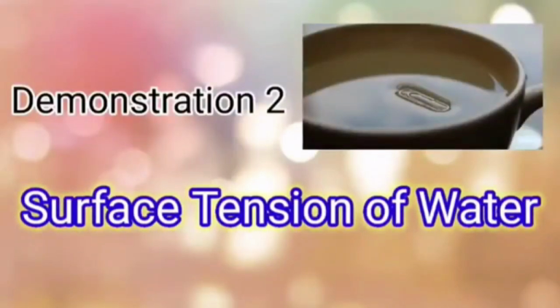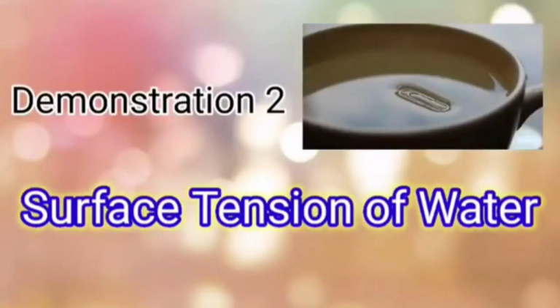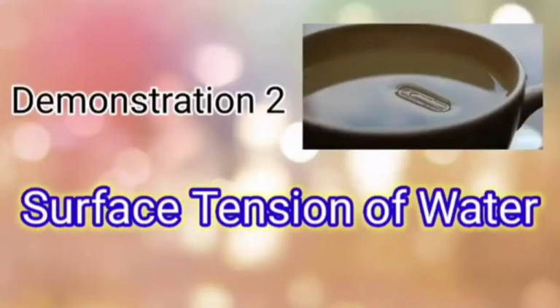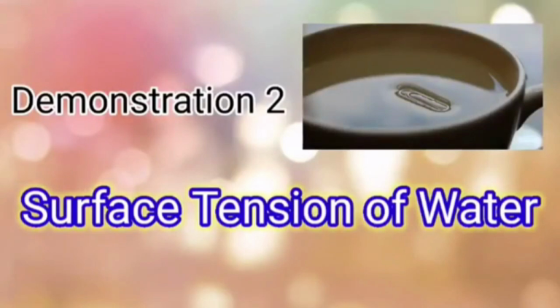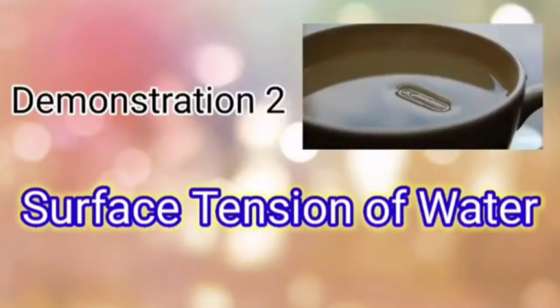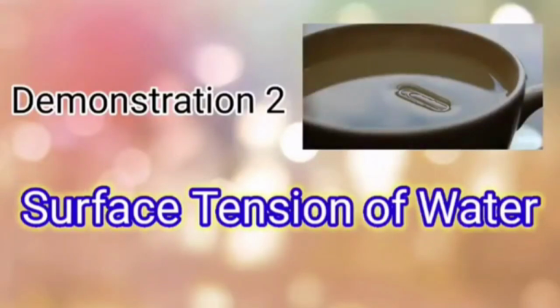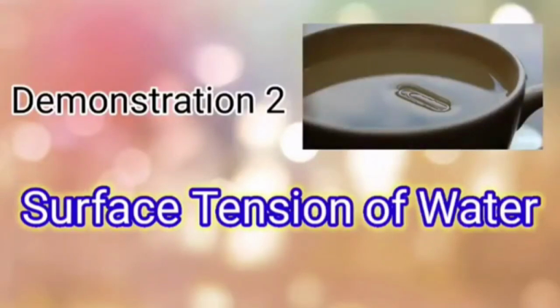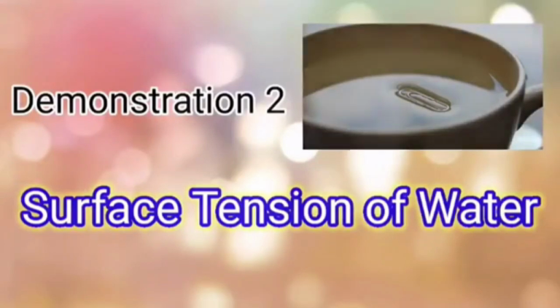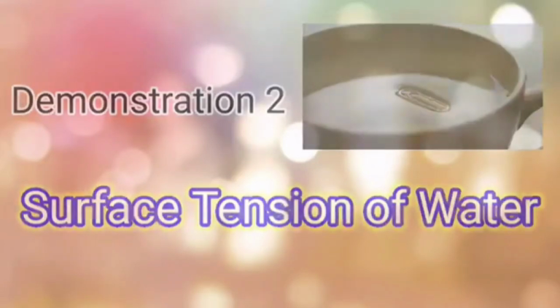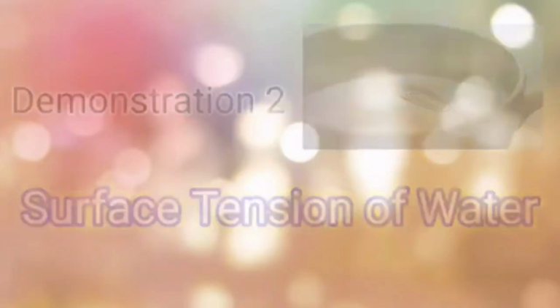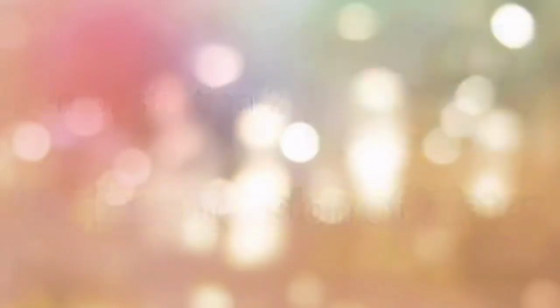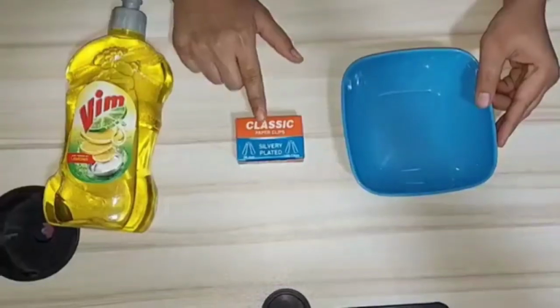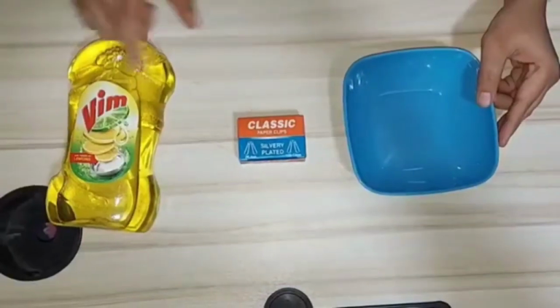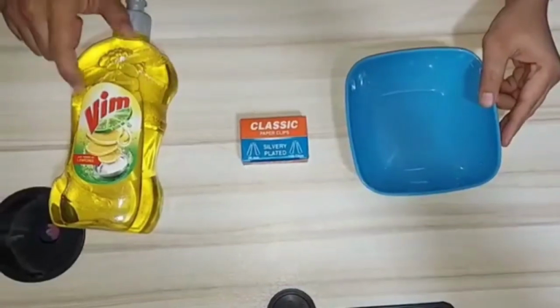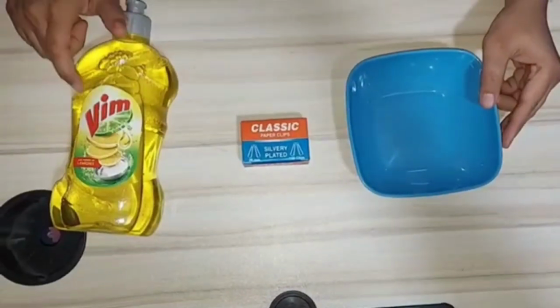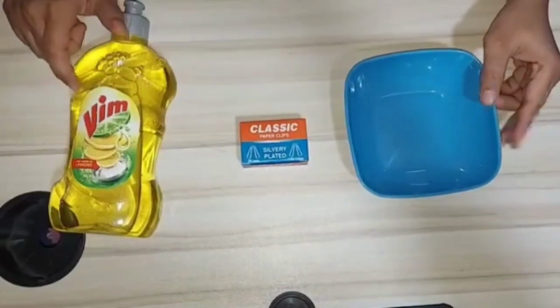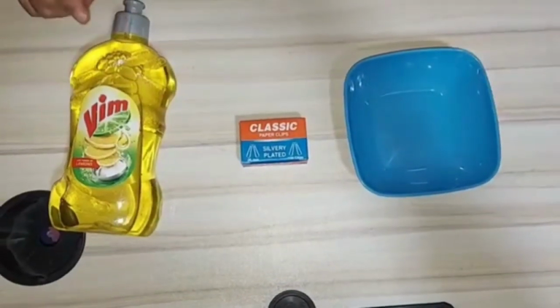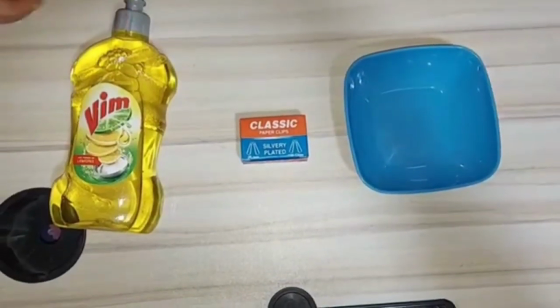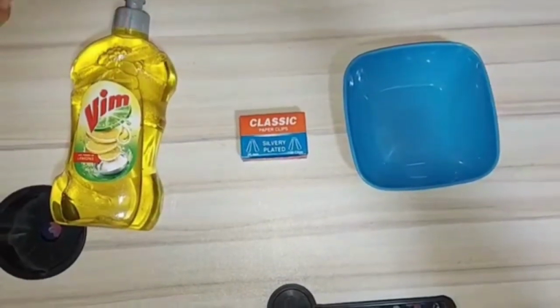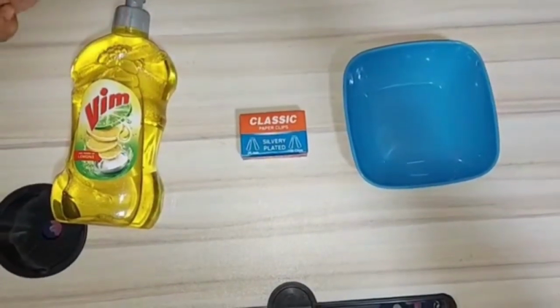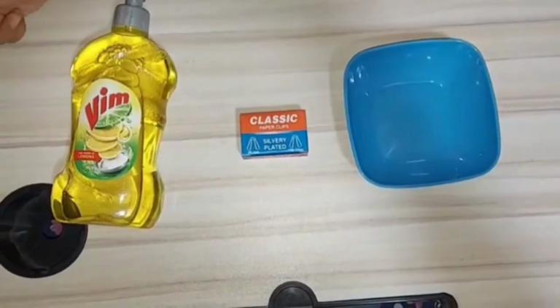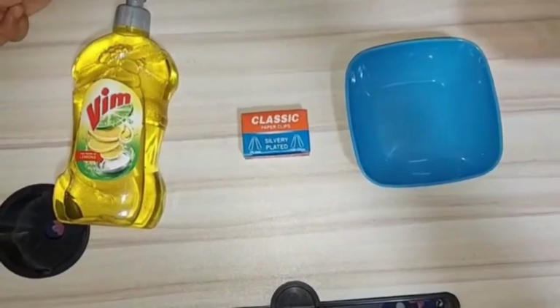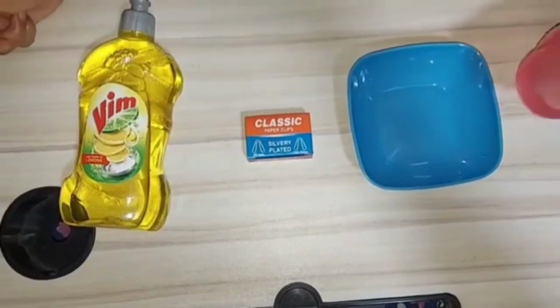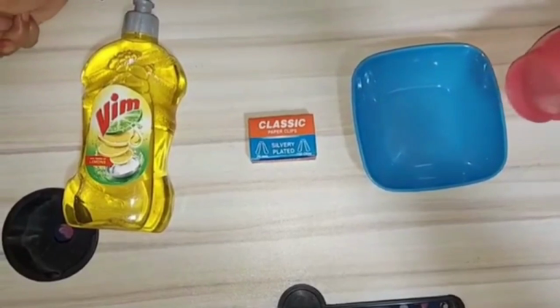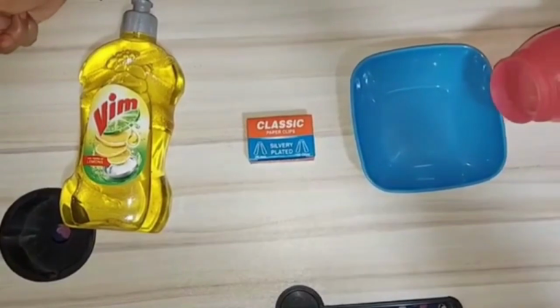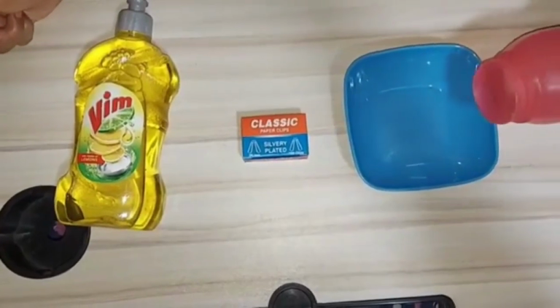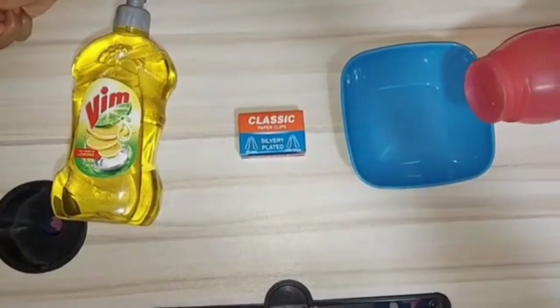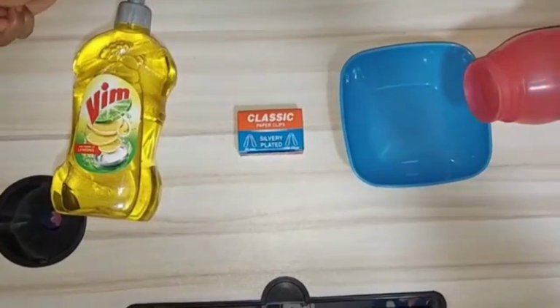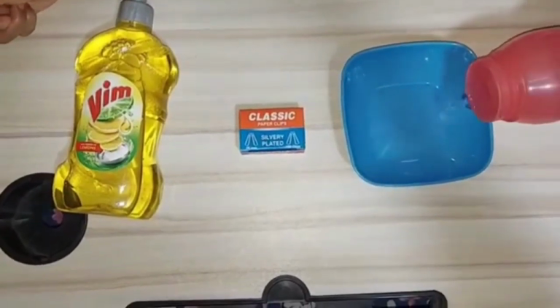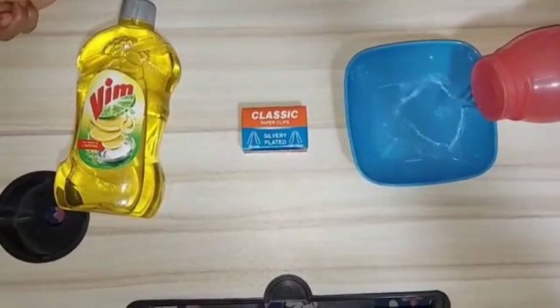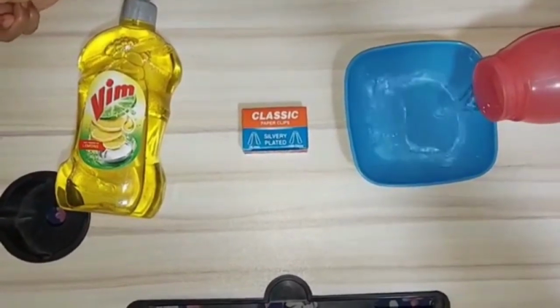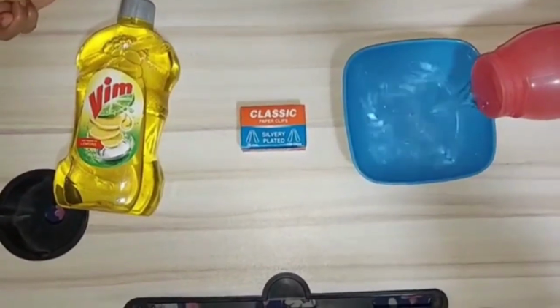Surface tension acting on water. For this experiment you will need a bowl, paper clips, and dish liquid.